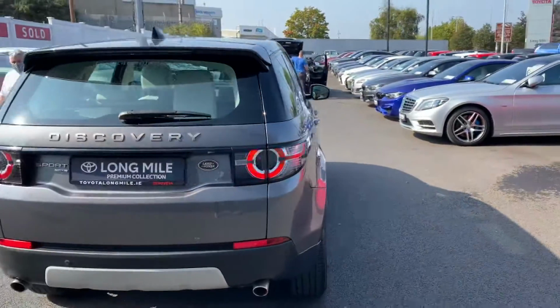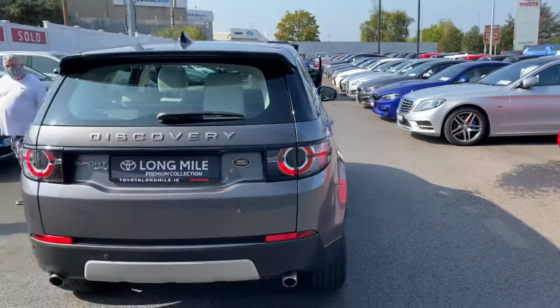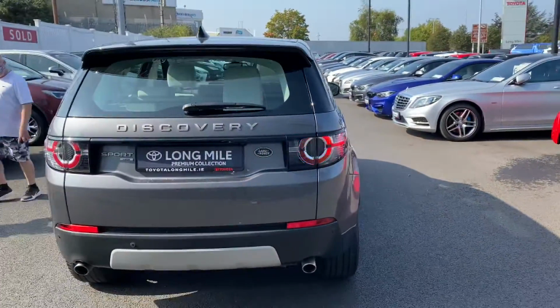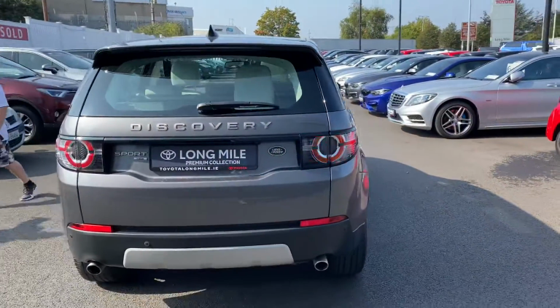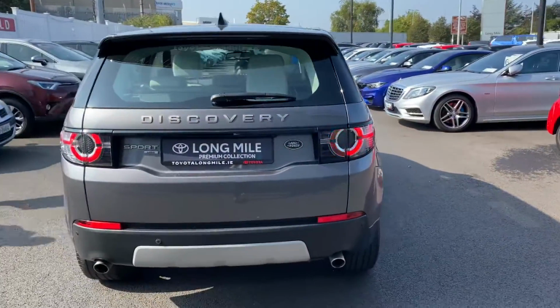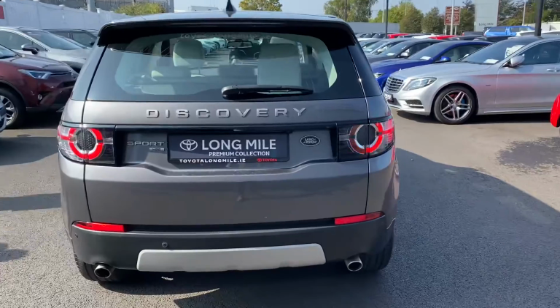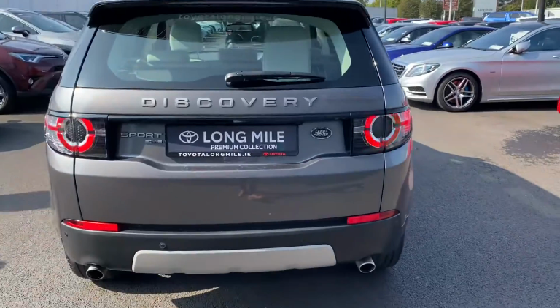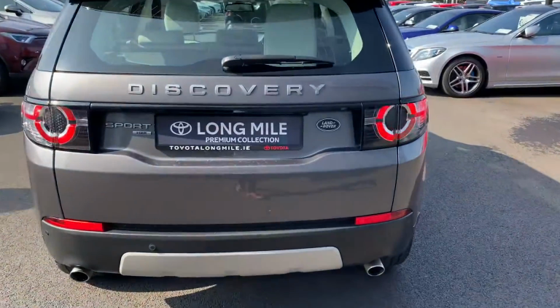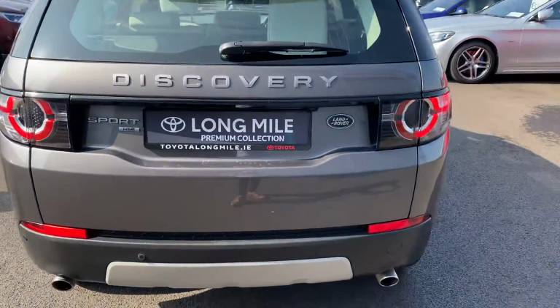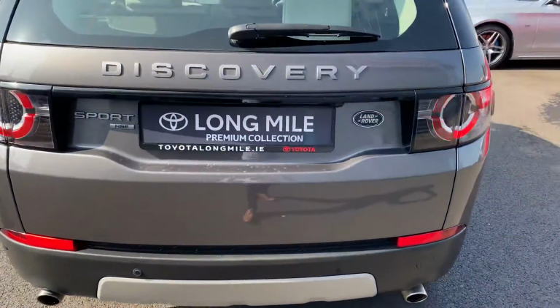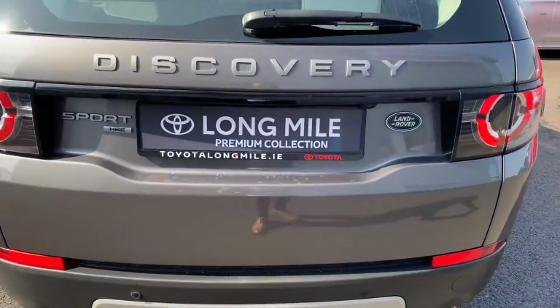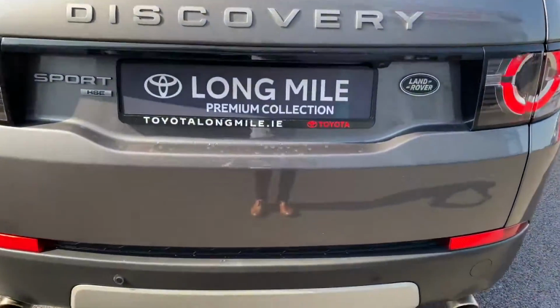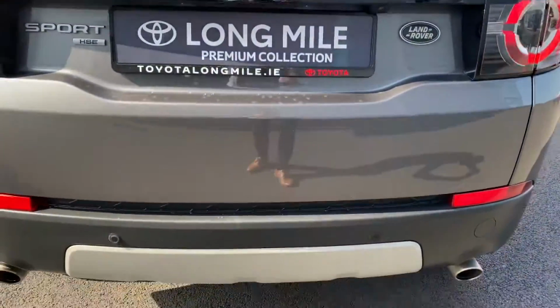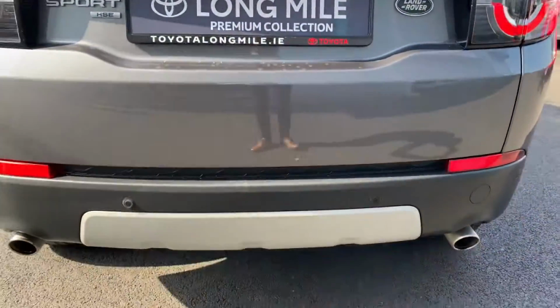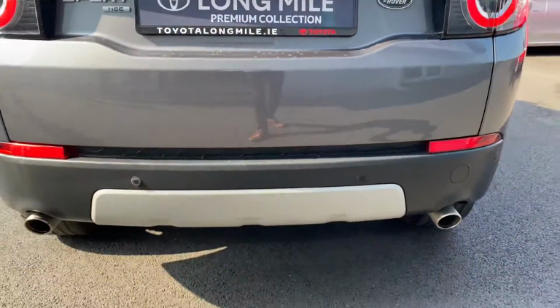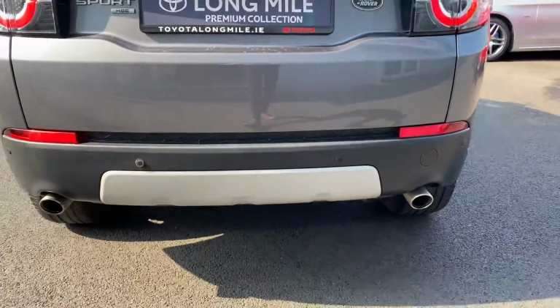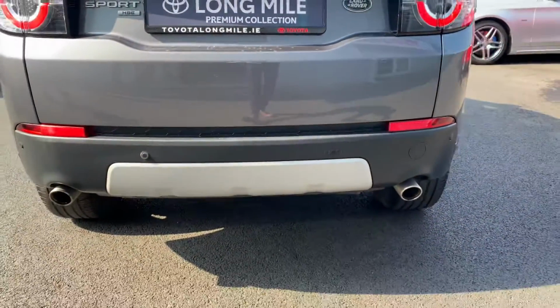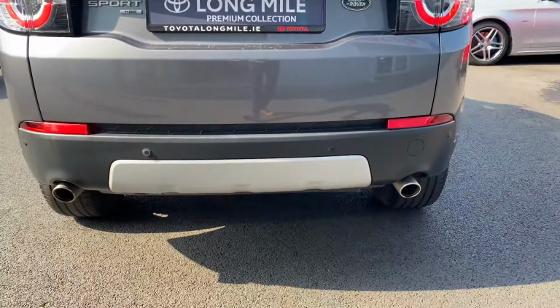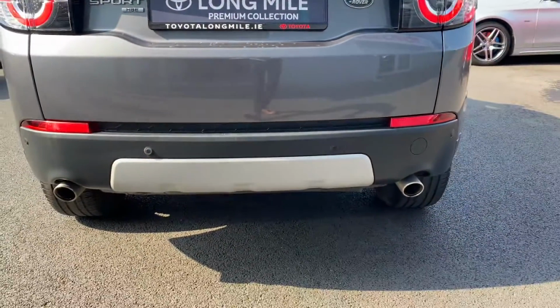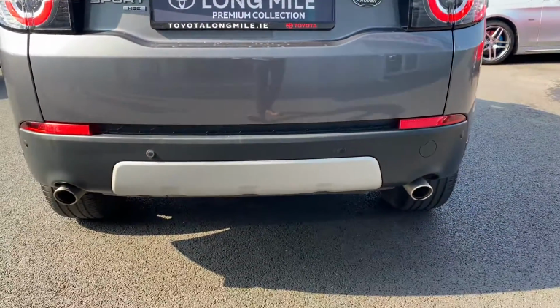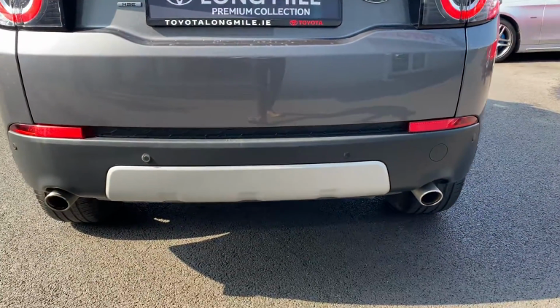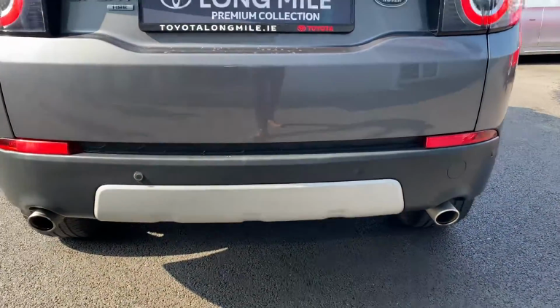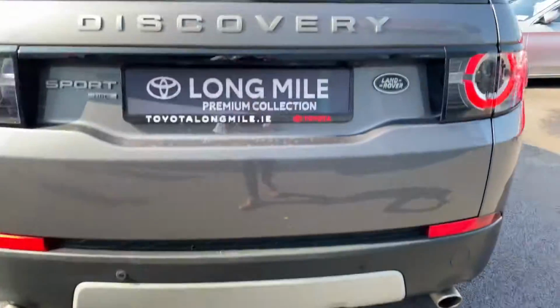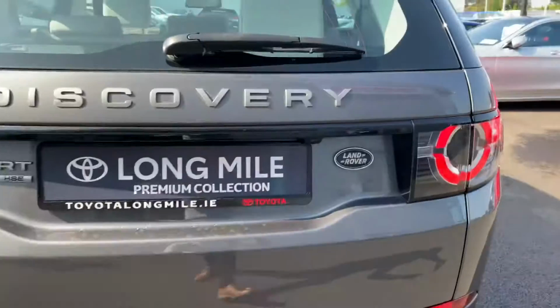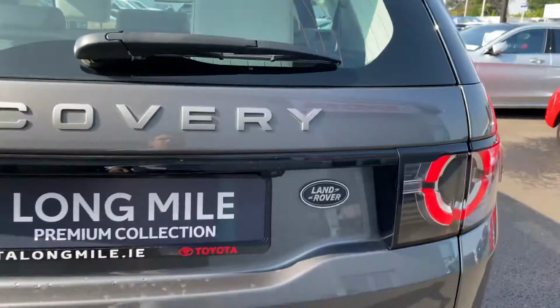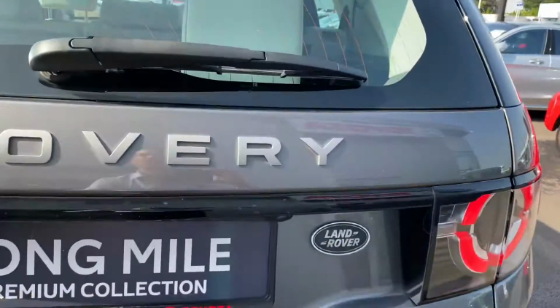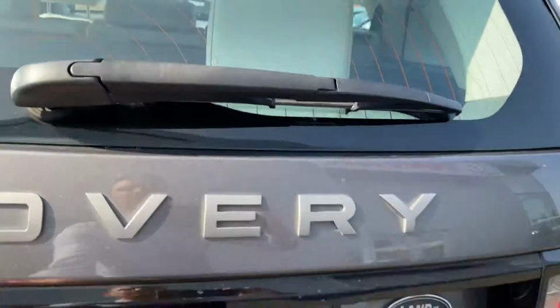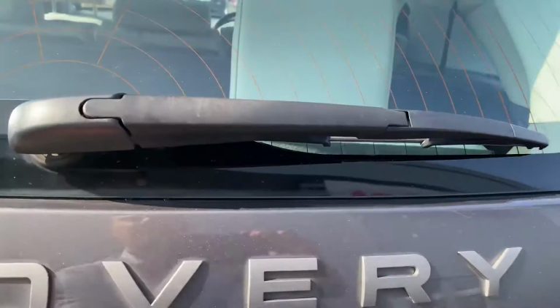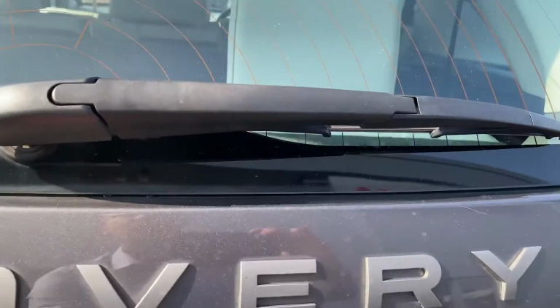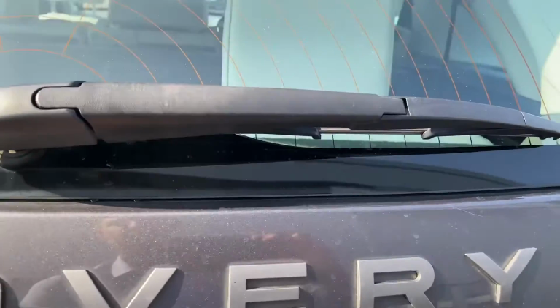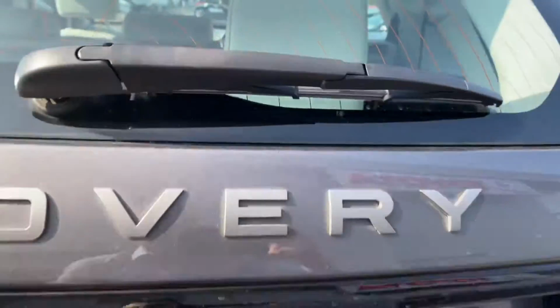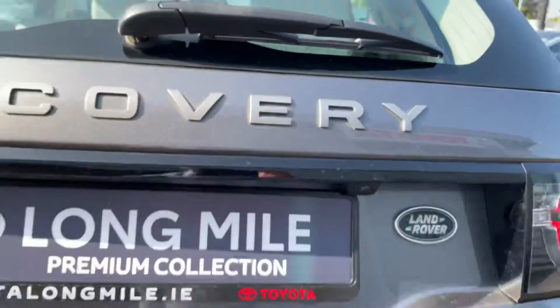At the rear exterior, there are LED rear brake lights, rear parking sensors, dual exhaust tips, a reverse camera, and a power opening boot.